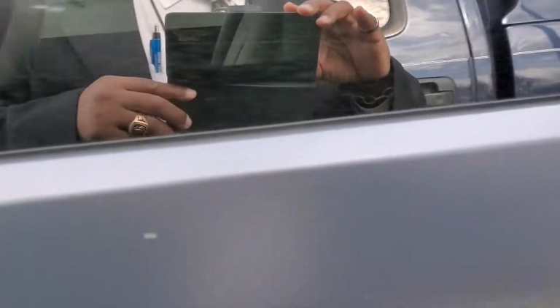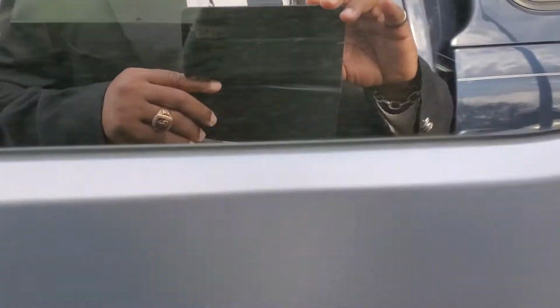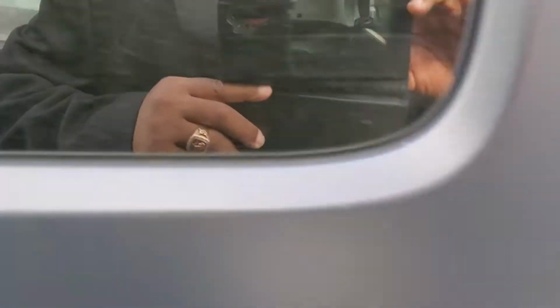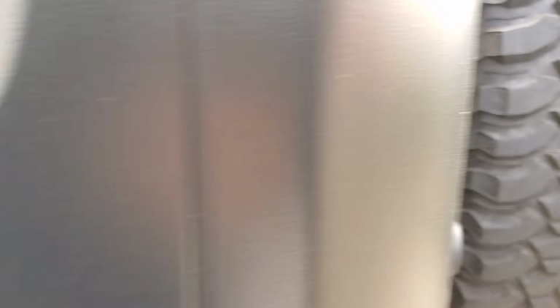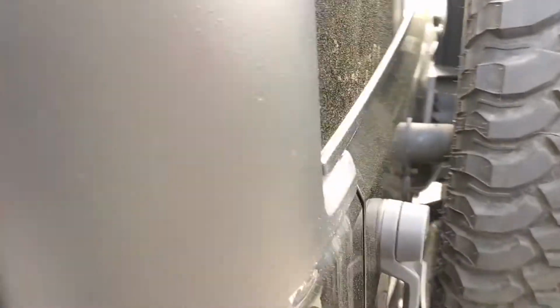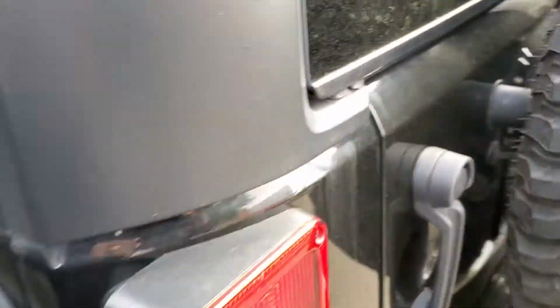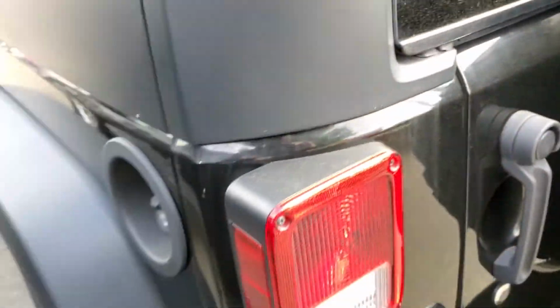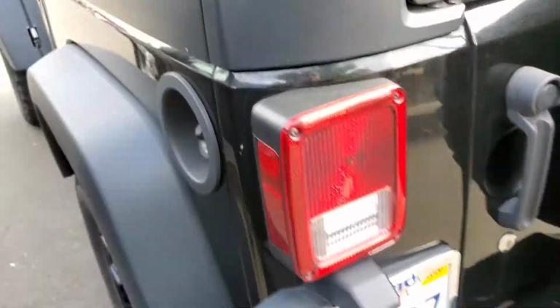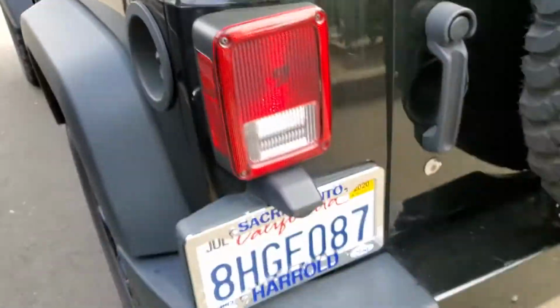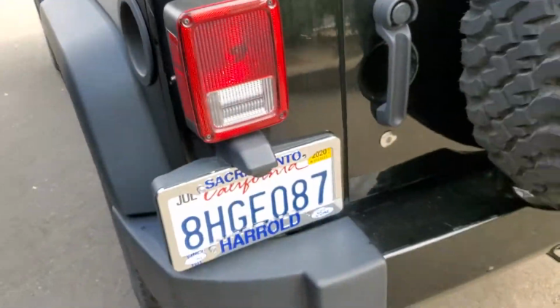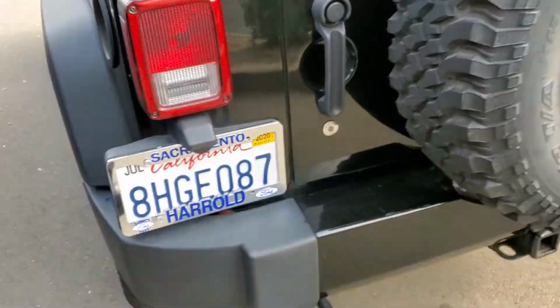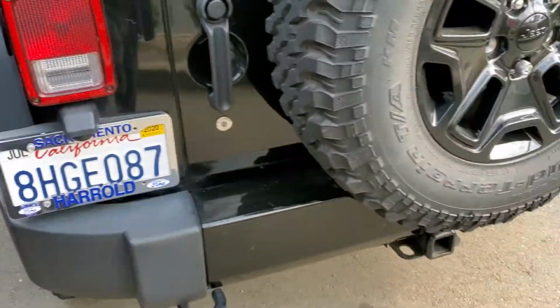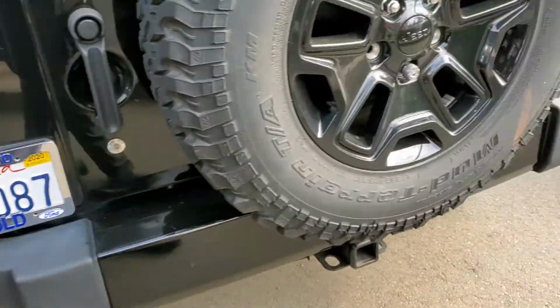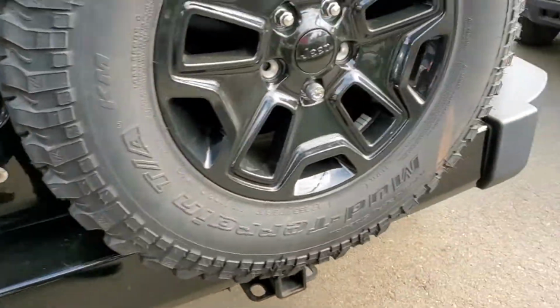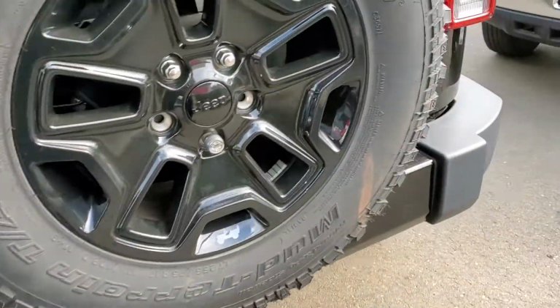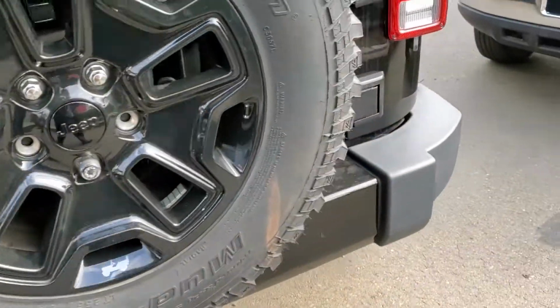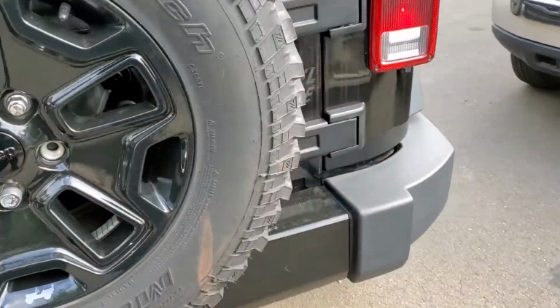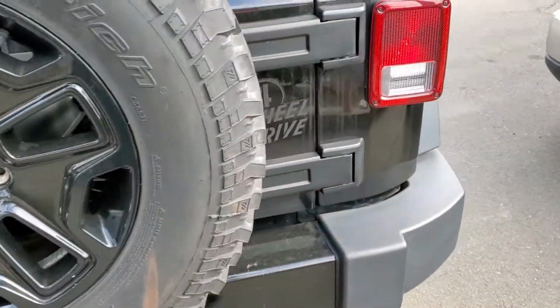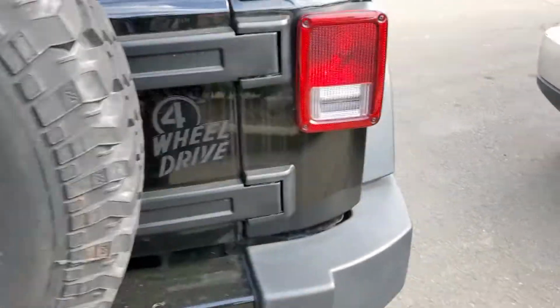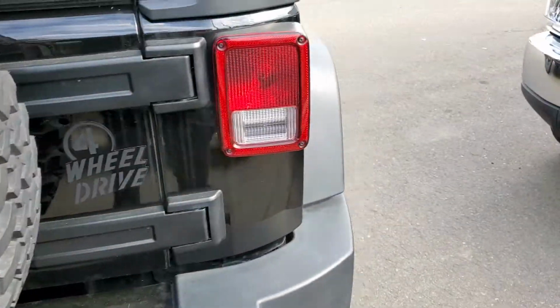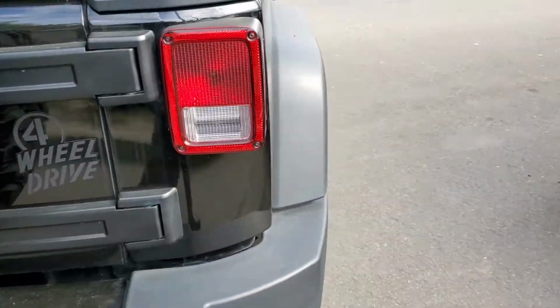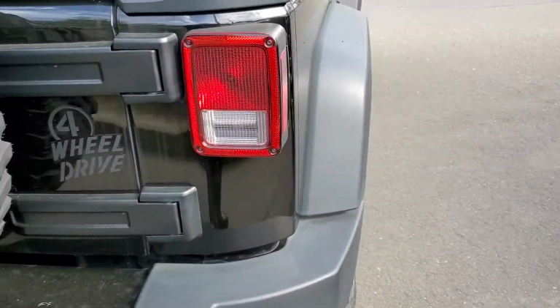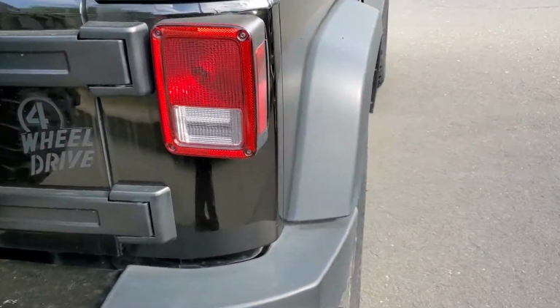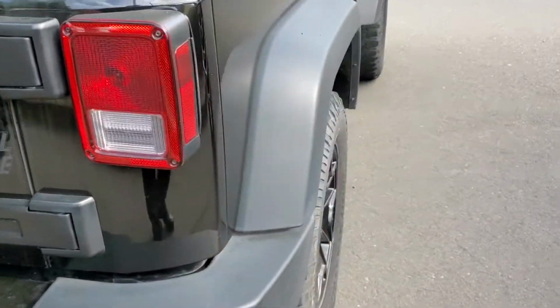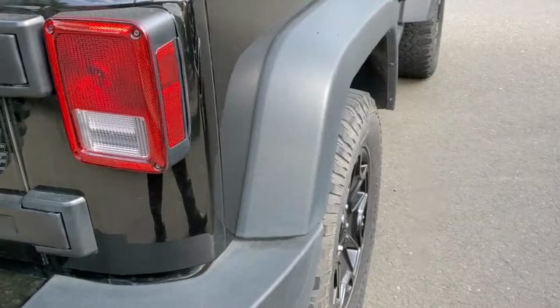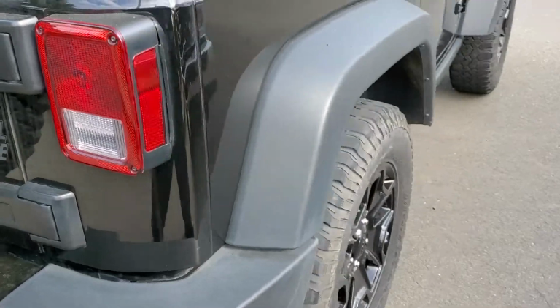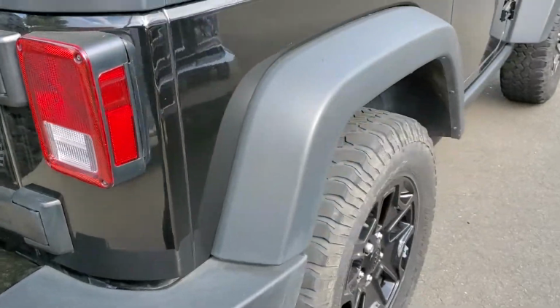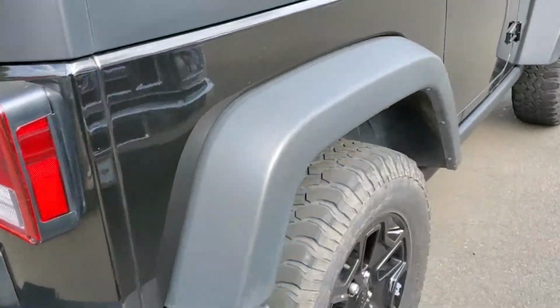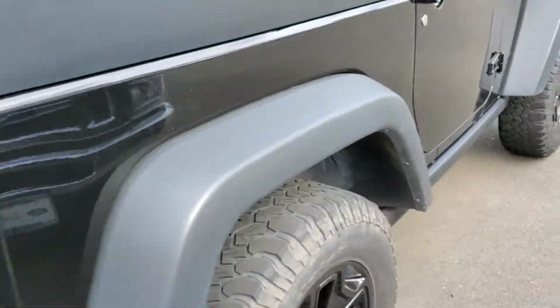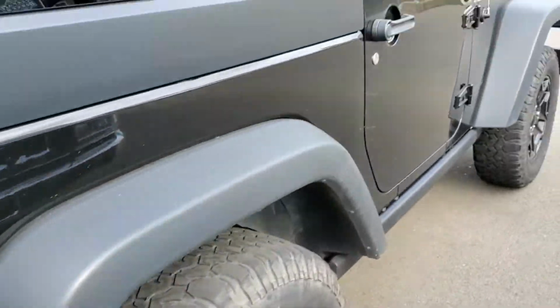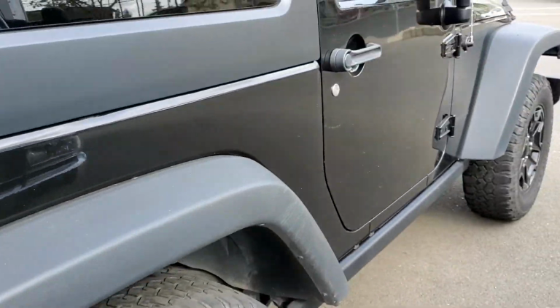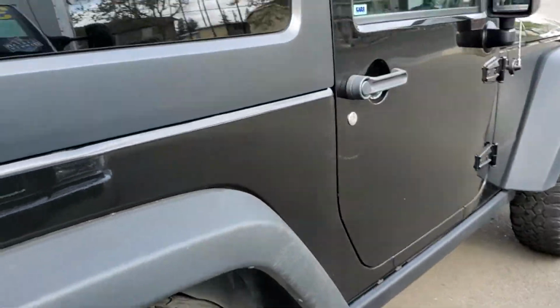As I'm panning around the vehicle, you can see it has nothing wrong — the spare tire hasn't even been used. It's a beautiful Jeep.